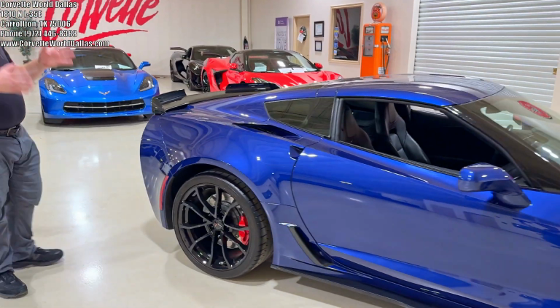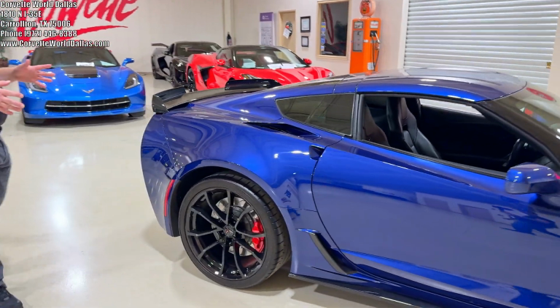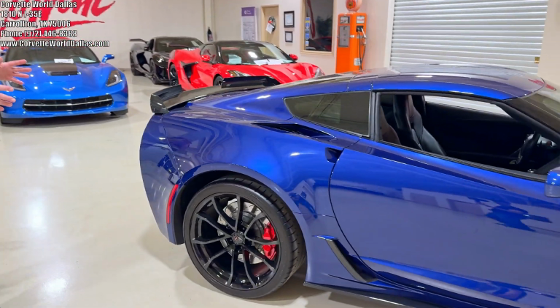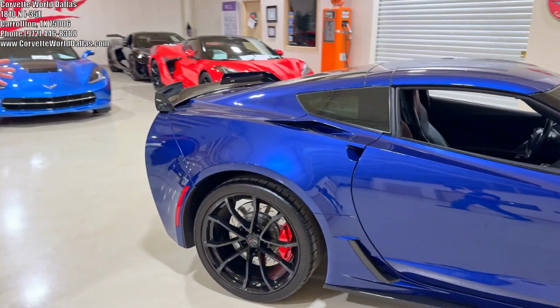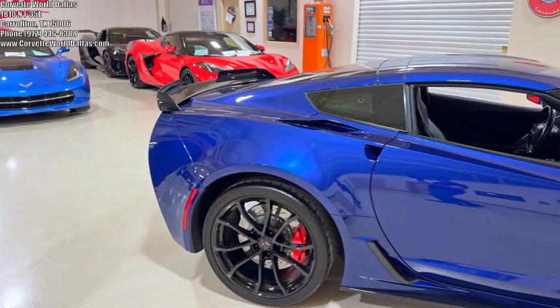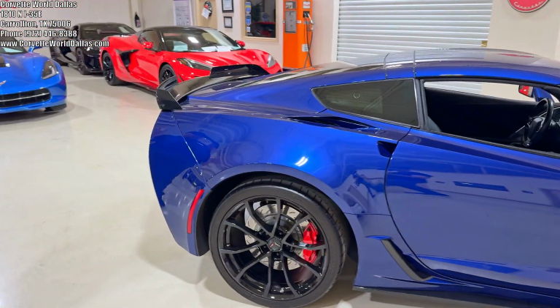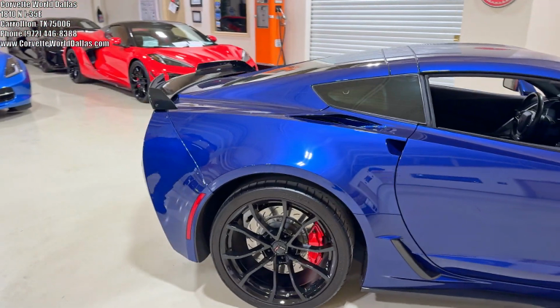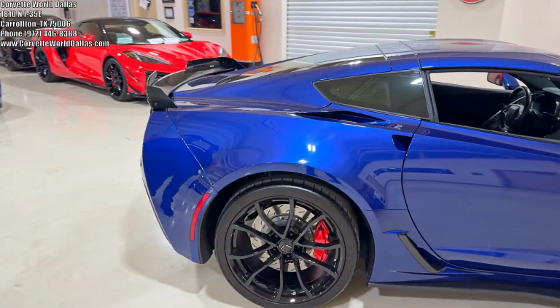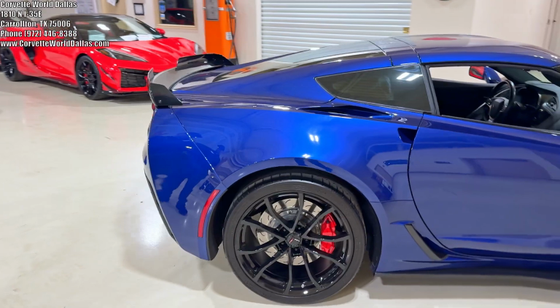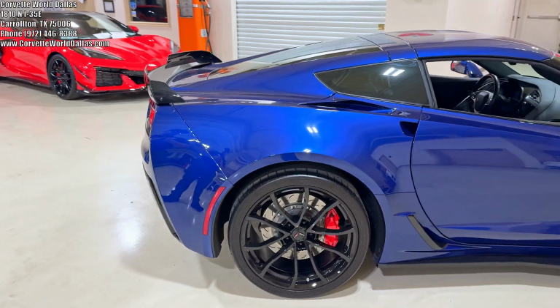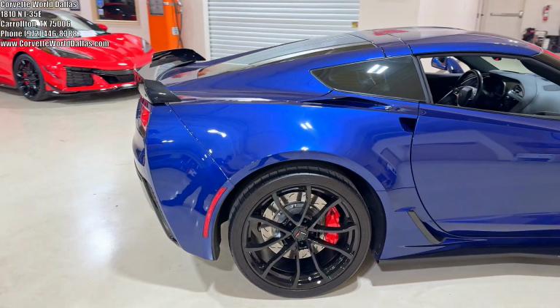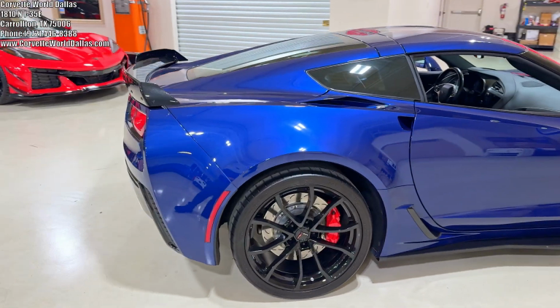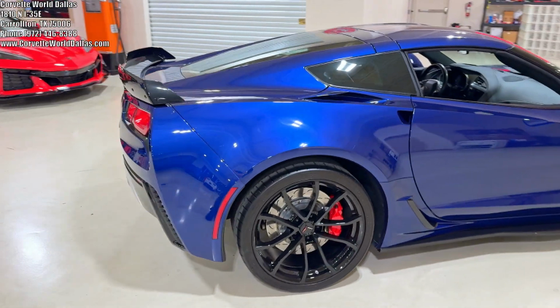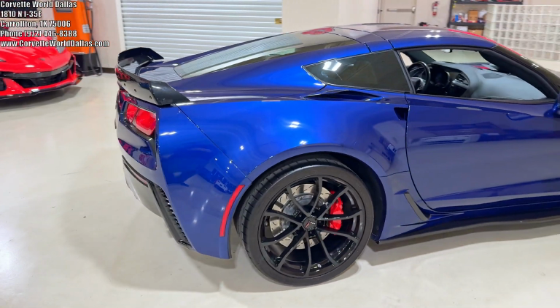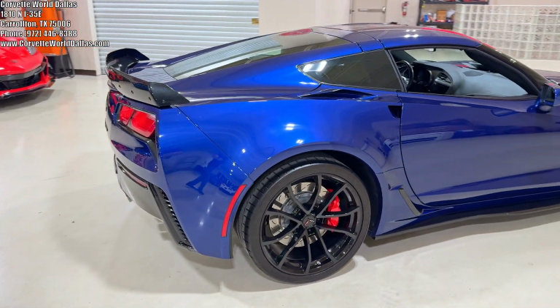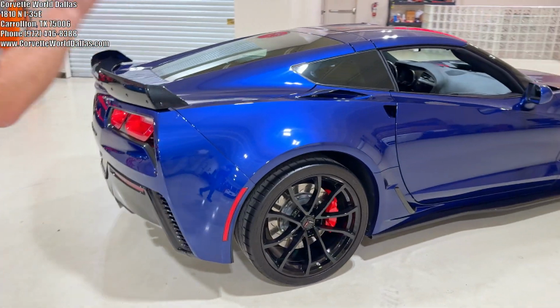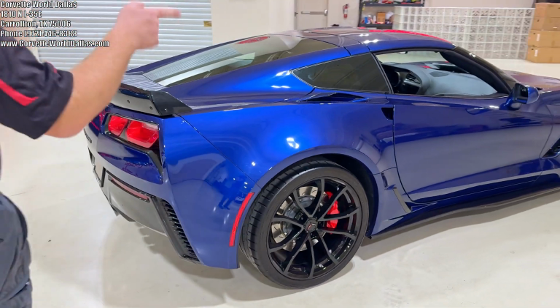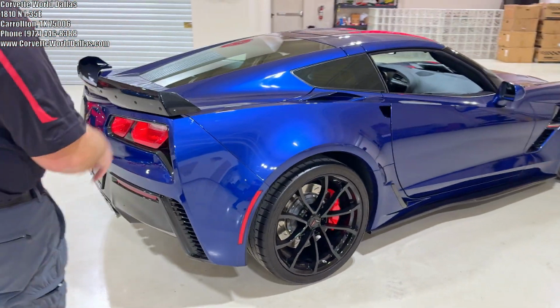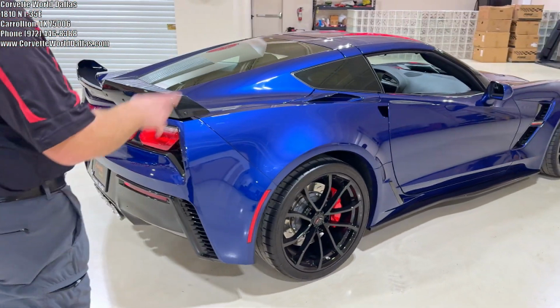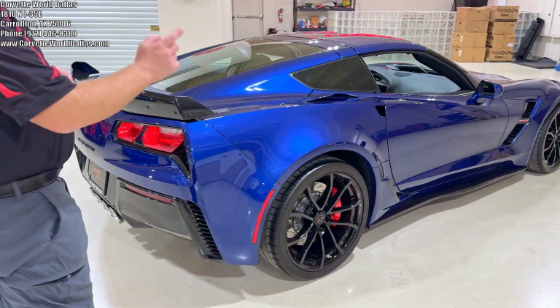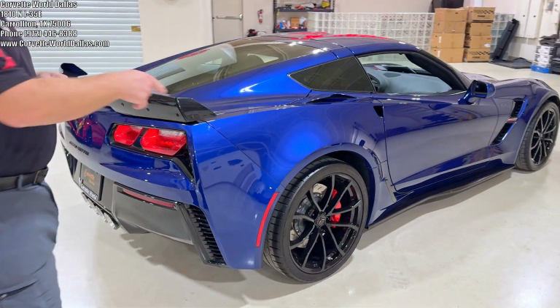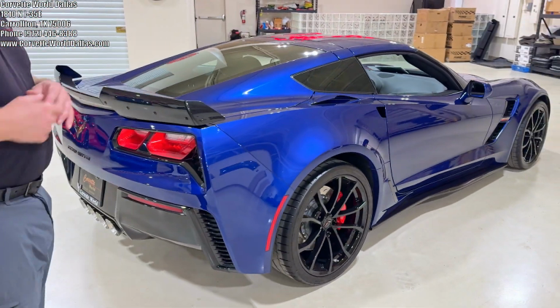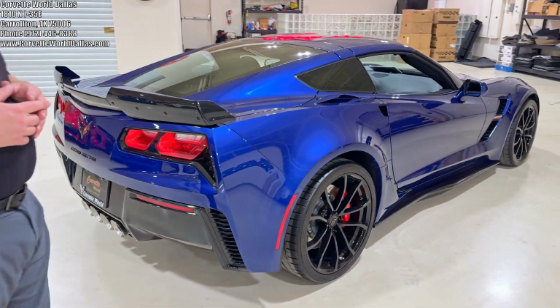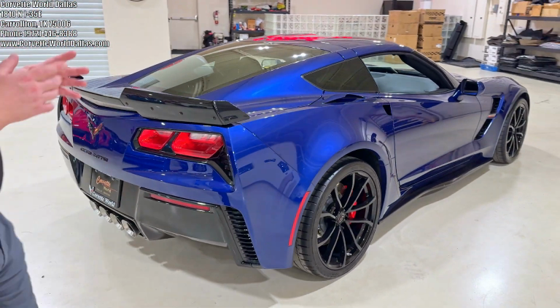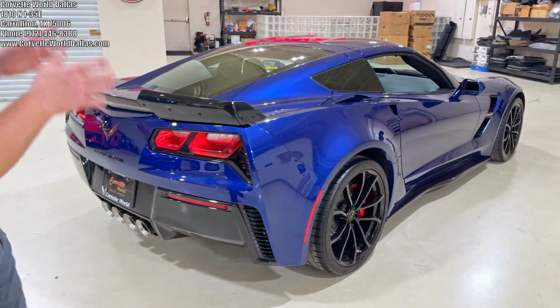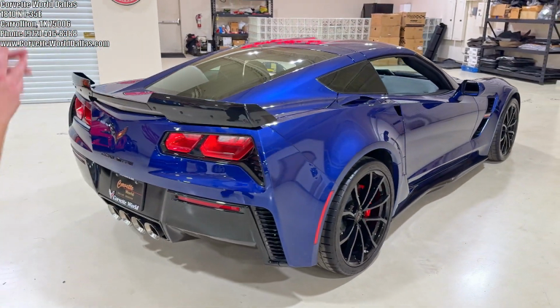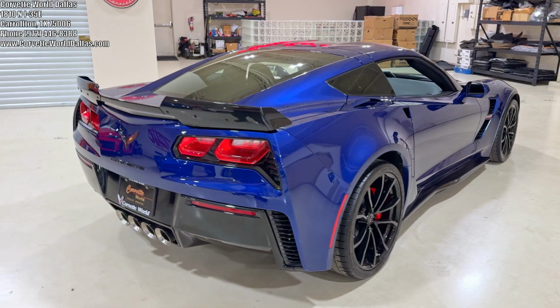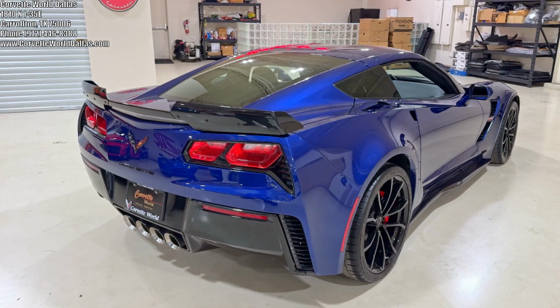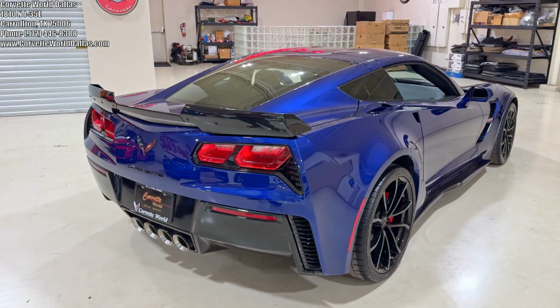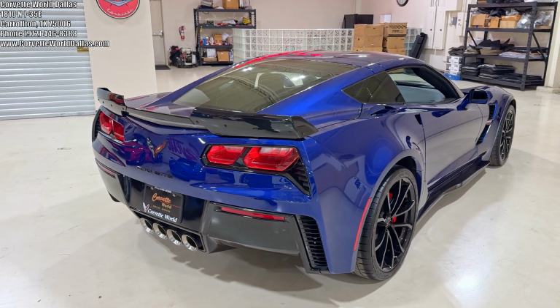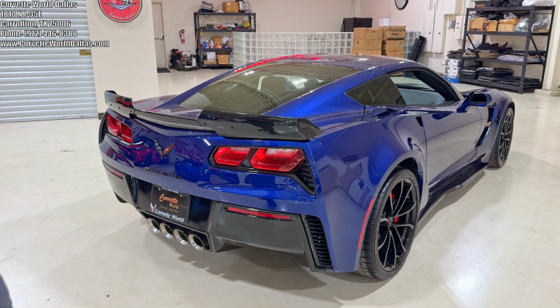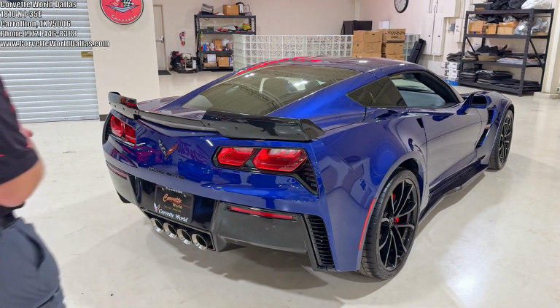All Grand Sports have the wide body setup, same as the Z06. So you've got your 19-inch front and 20-inch massive 335 rear tires.